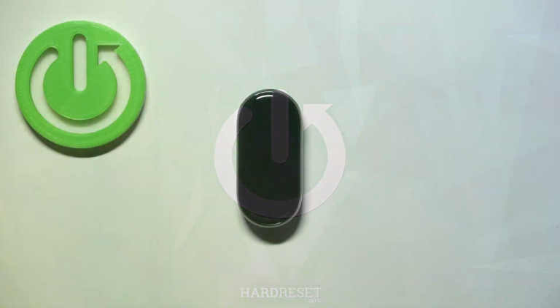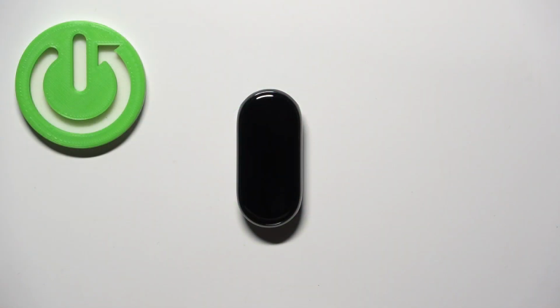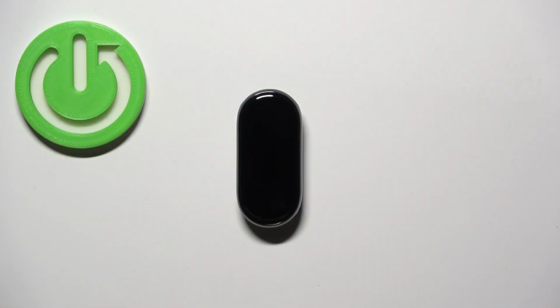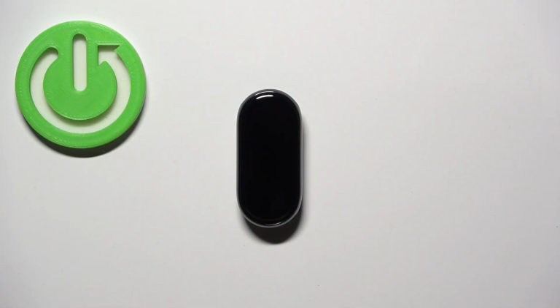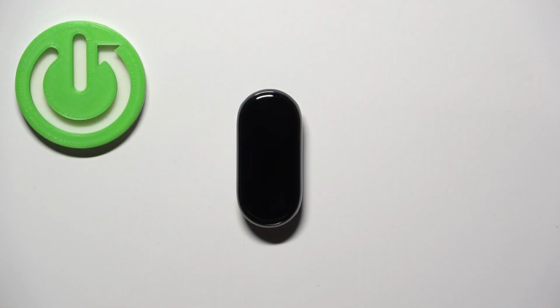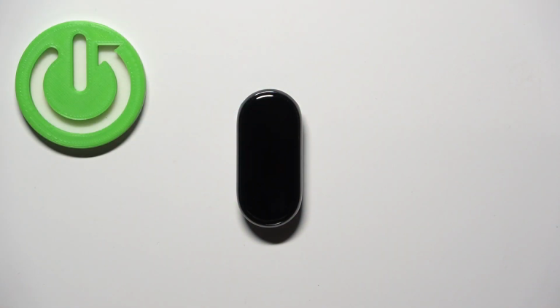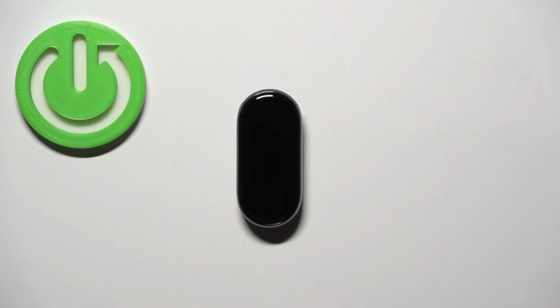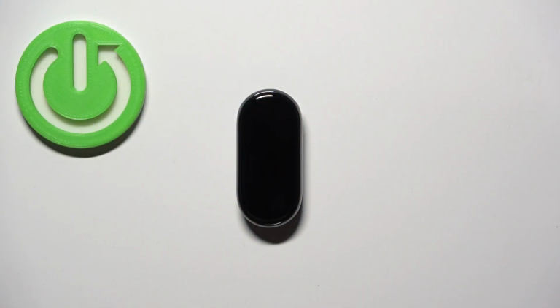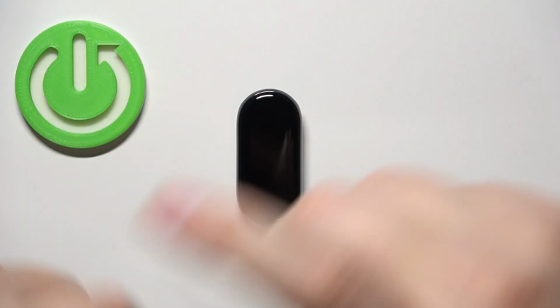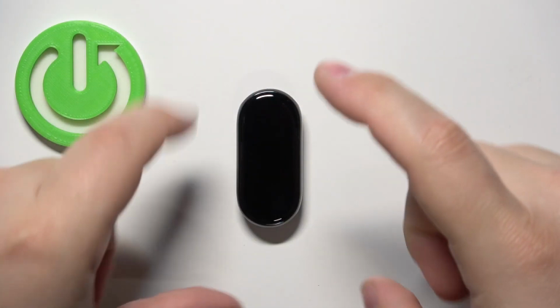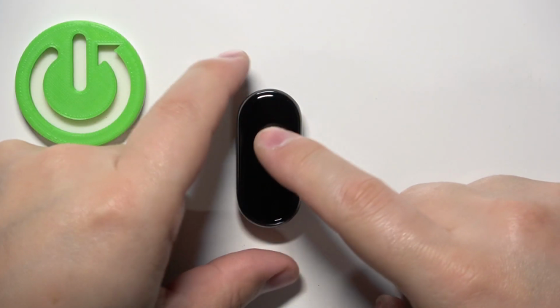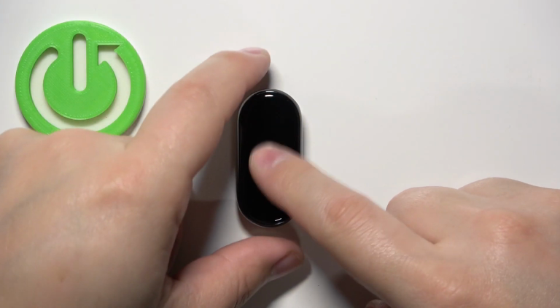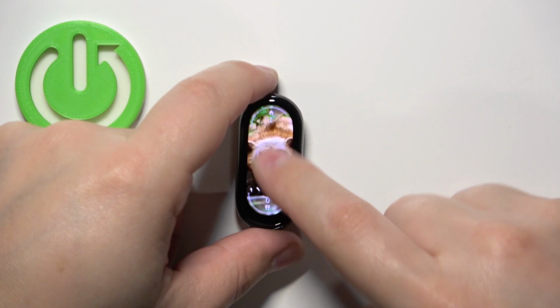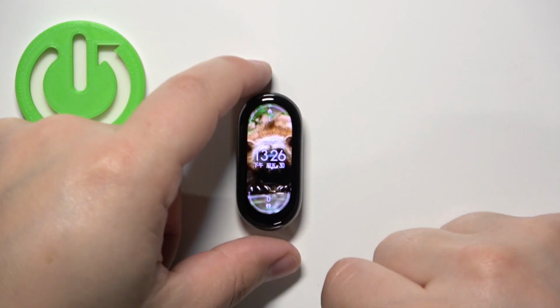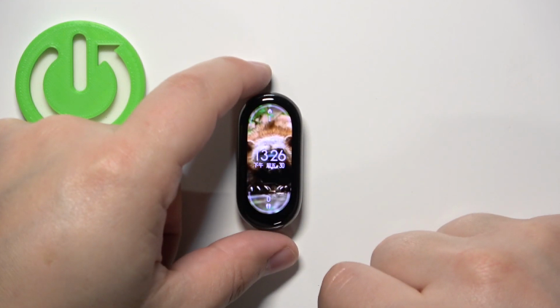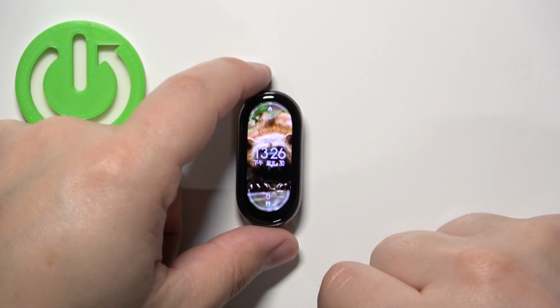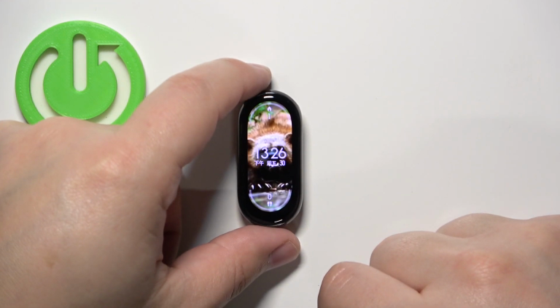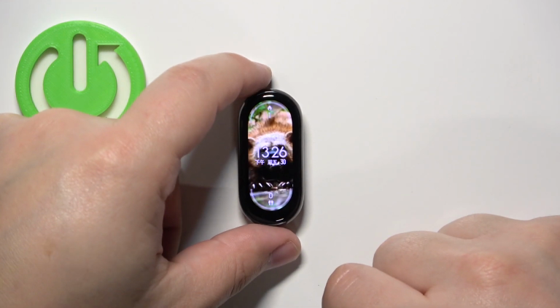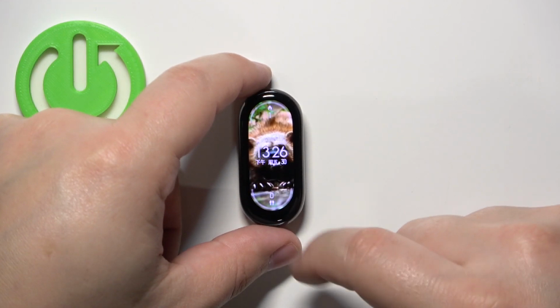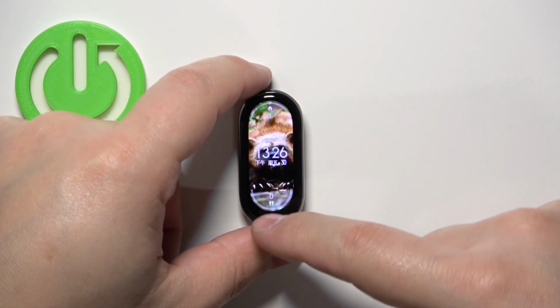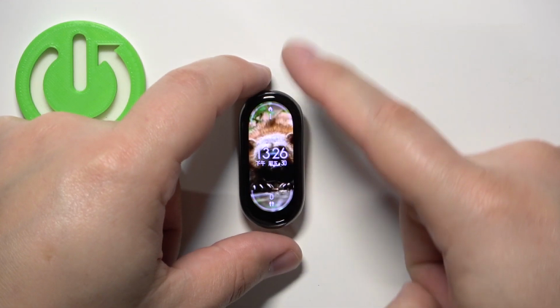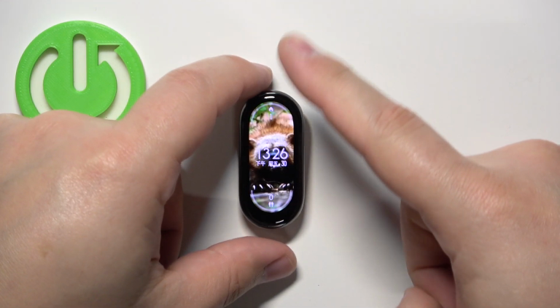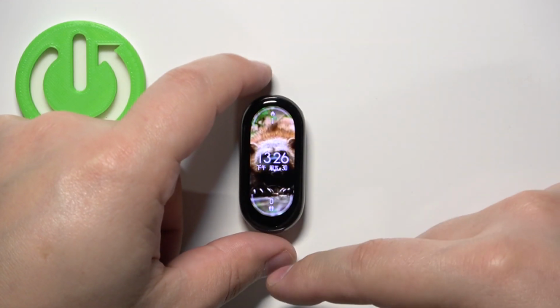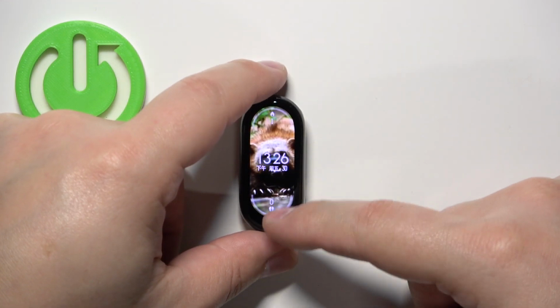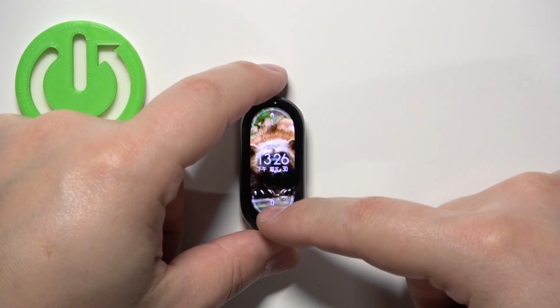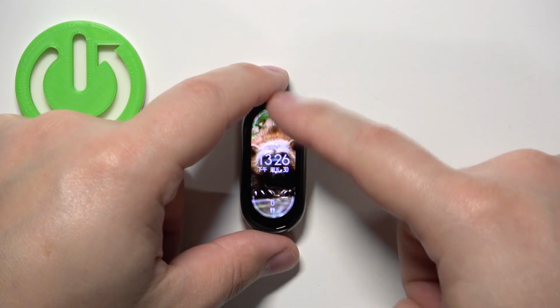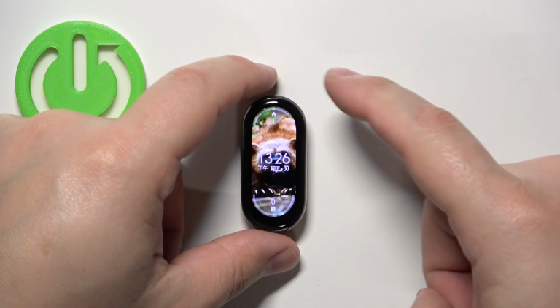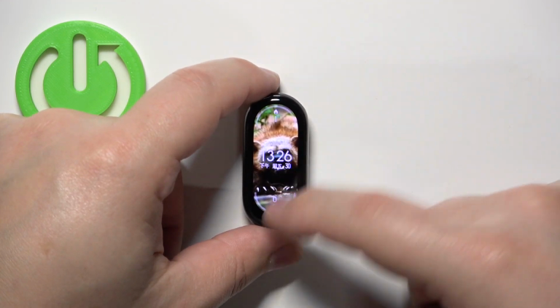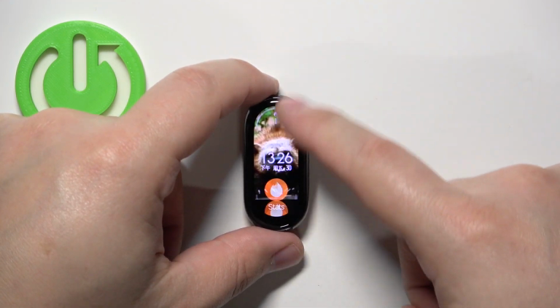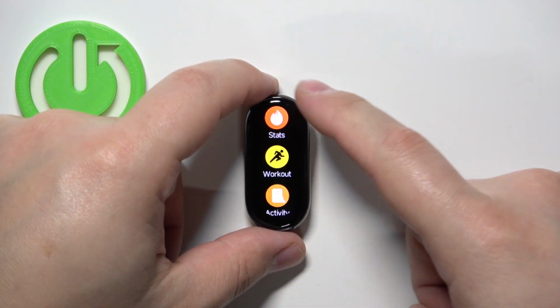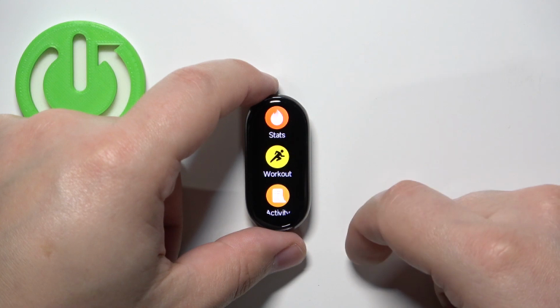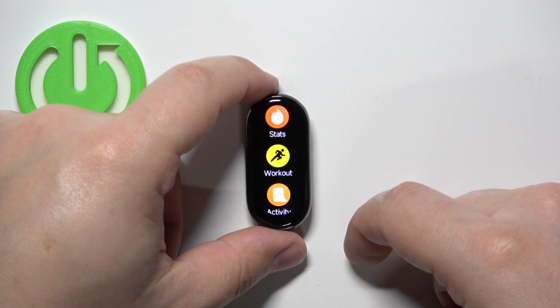First we need to wake up the screen on our SmartBand and you can do it by tapping on it. After you wake up the screen you can swipe up from the bottom of the screen to open the menu.